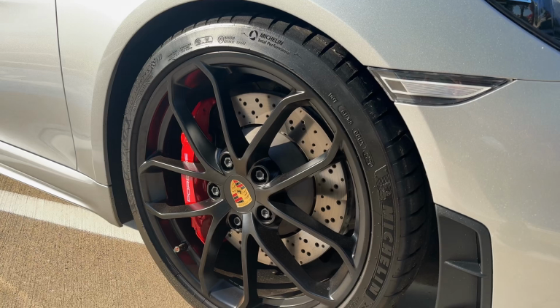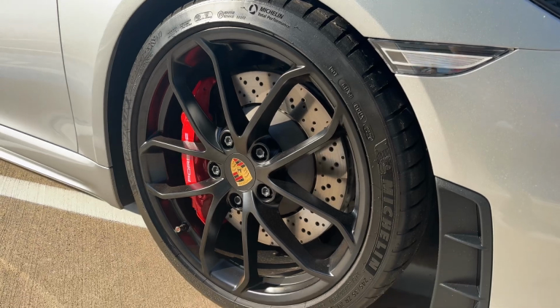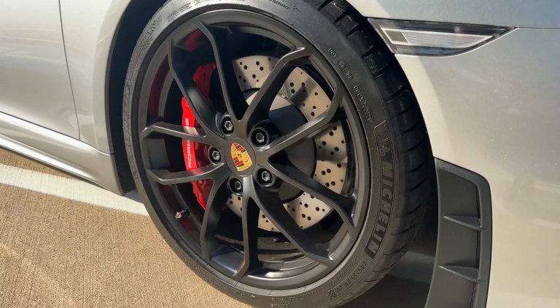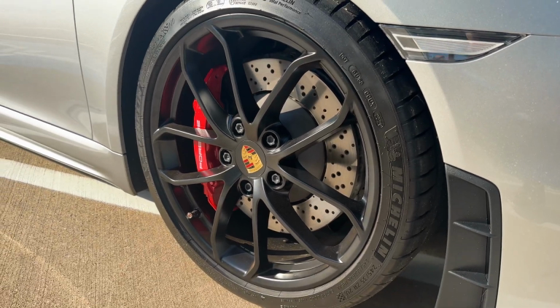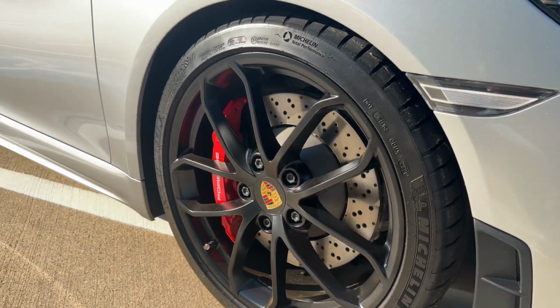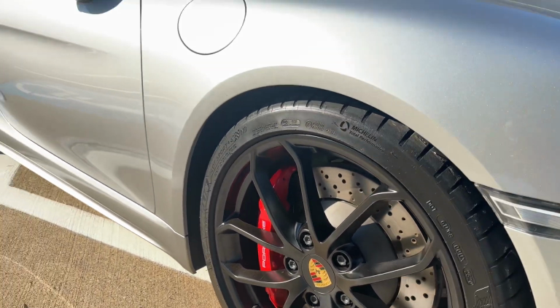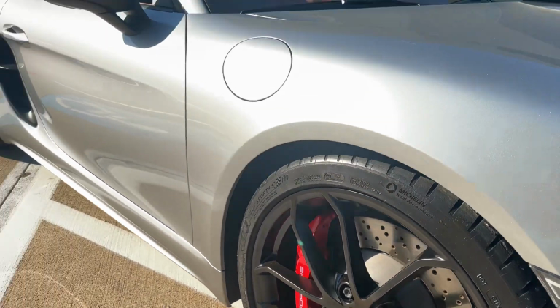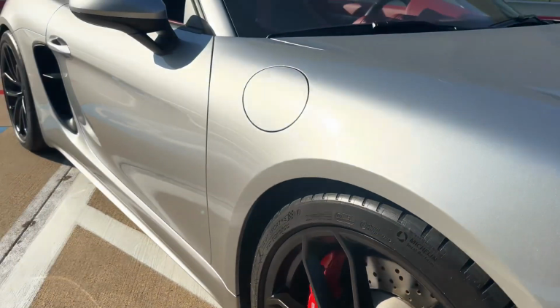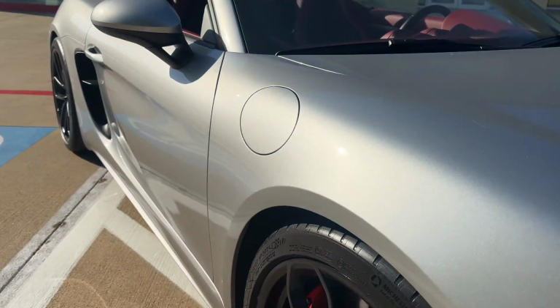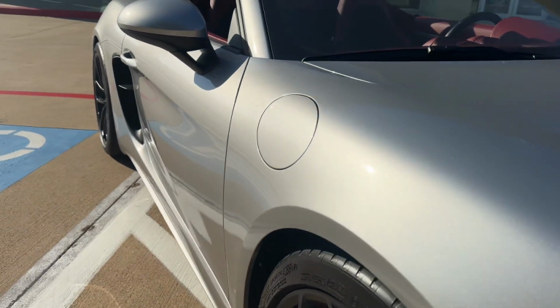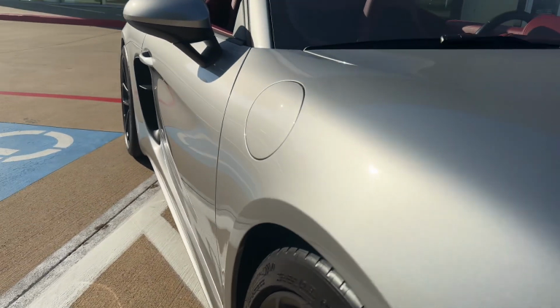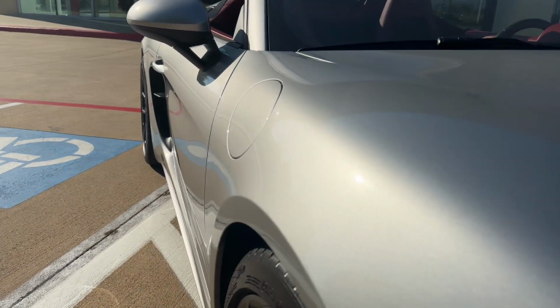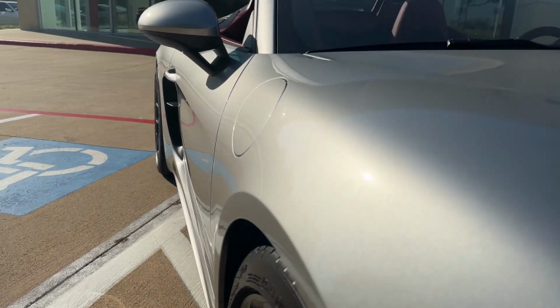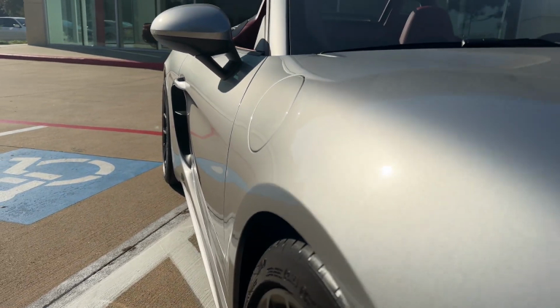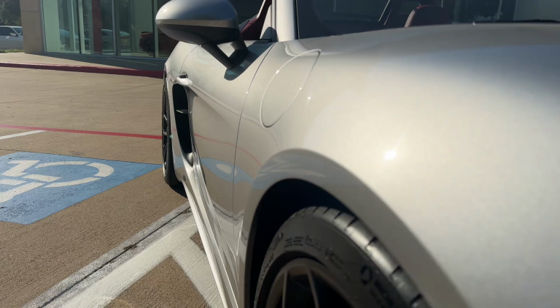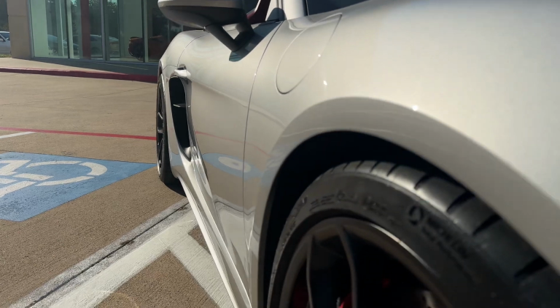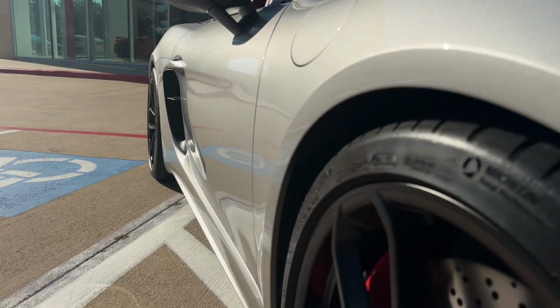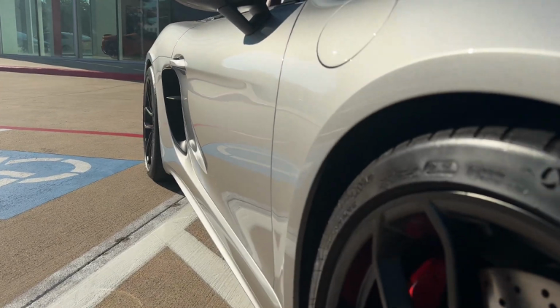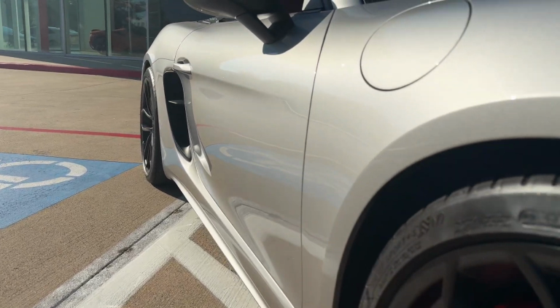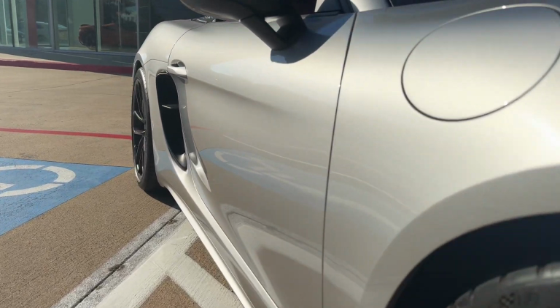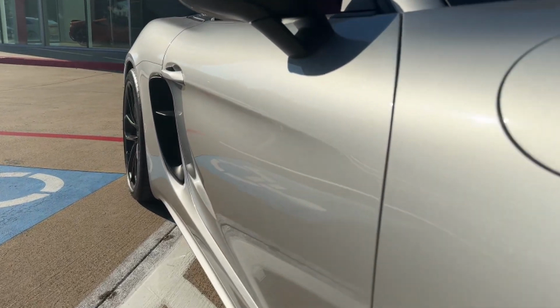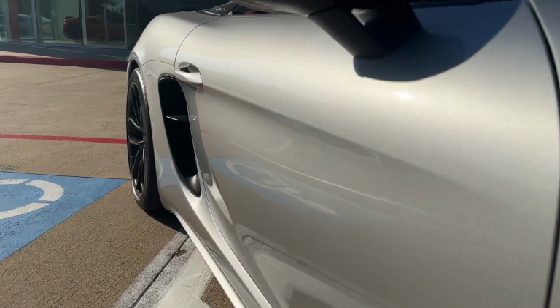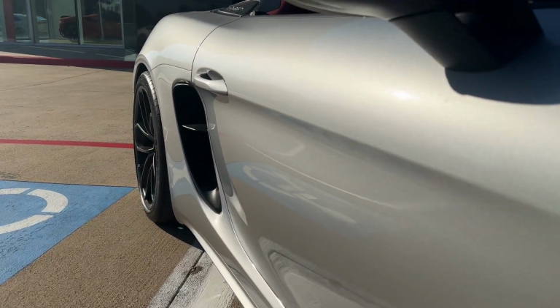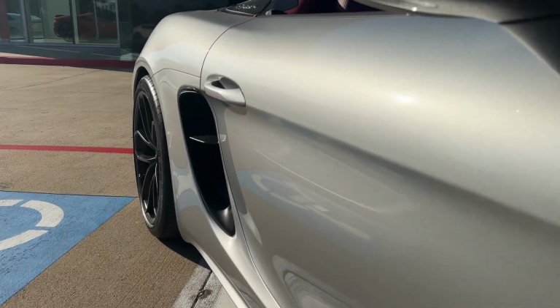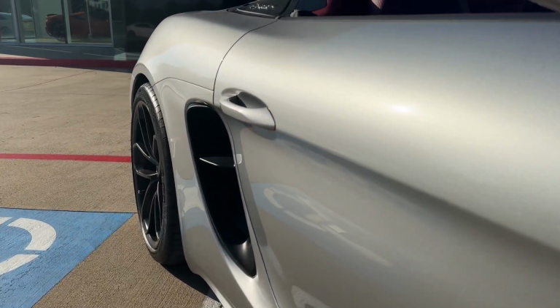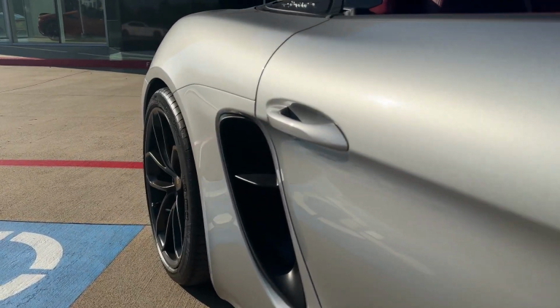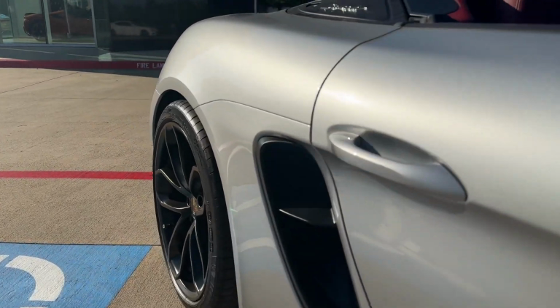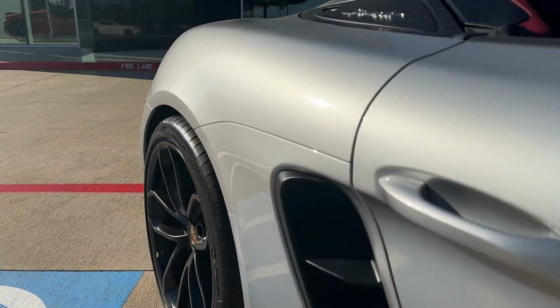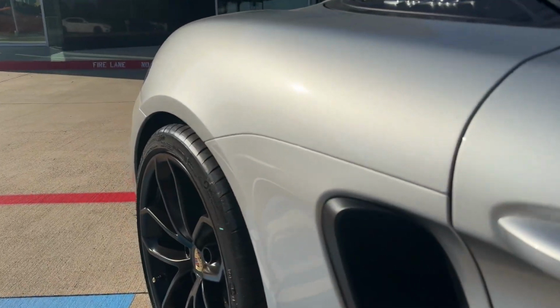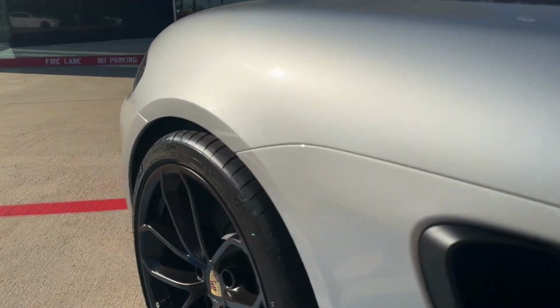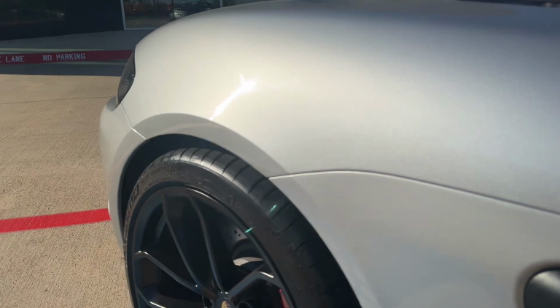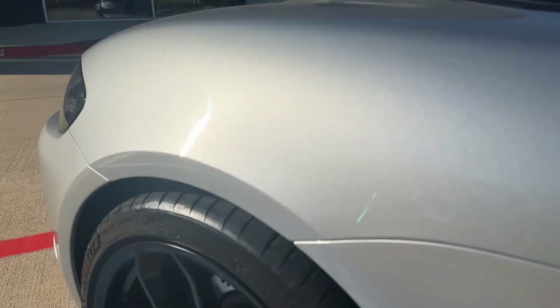Good look at the wheels. No dings or anything down the side — just a very clean car.